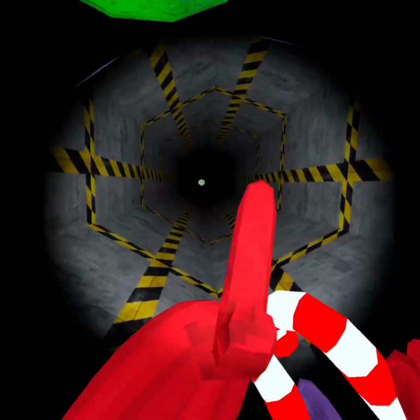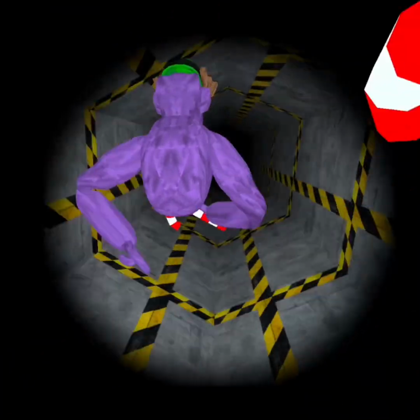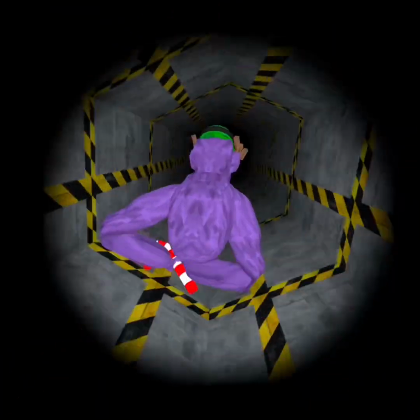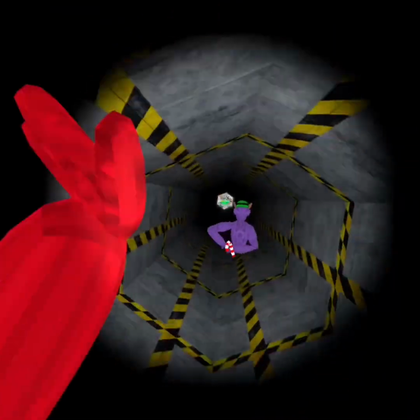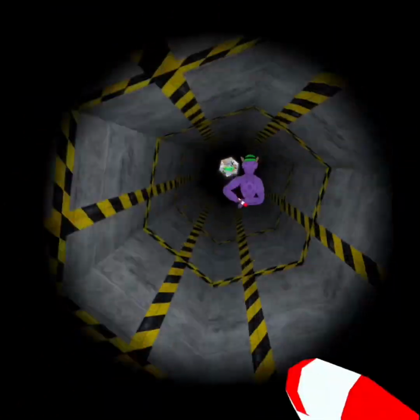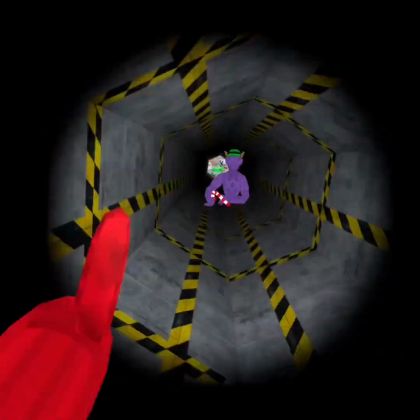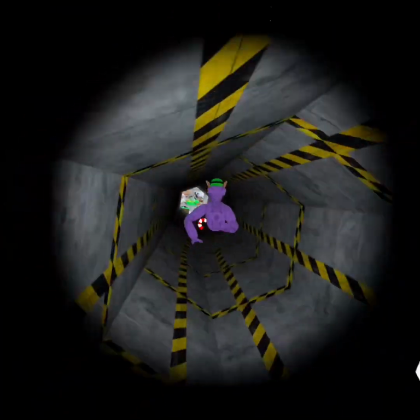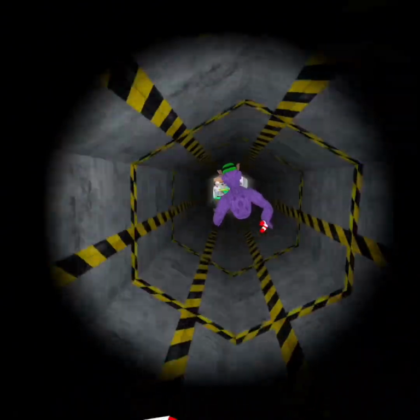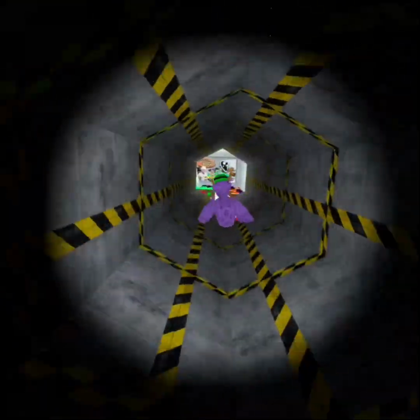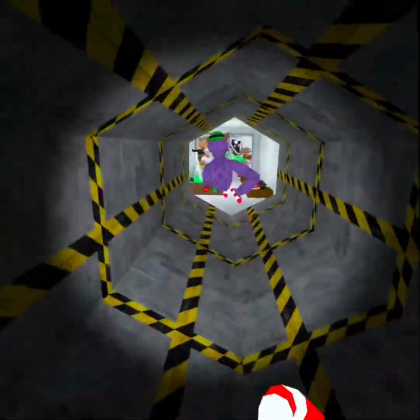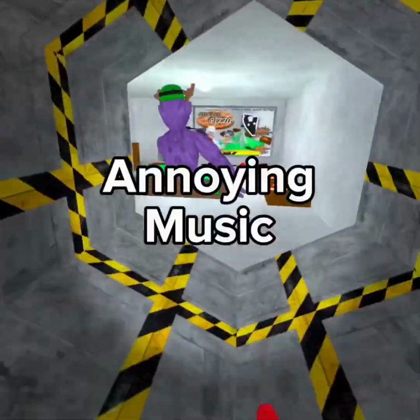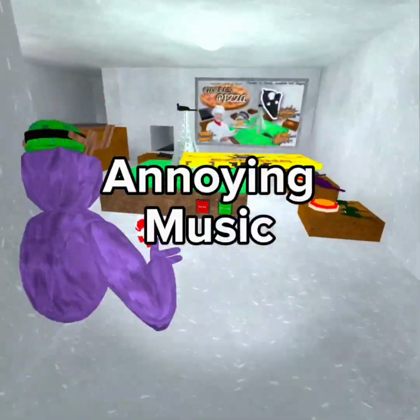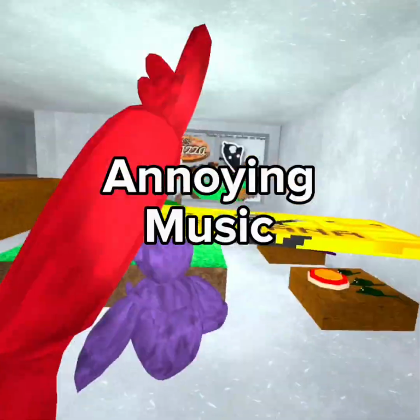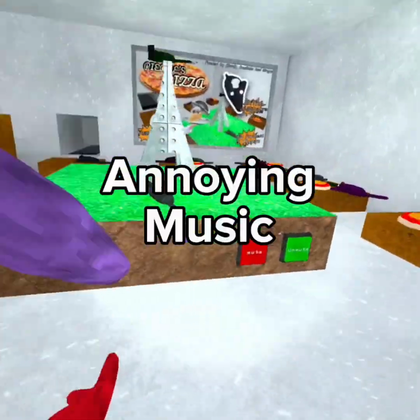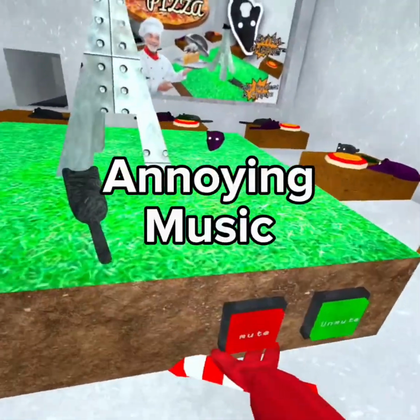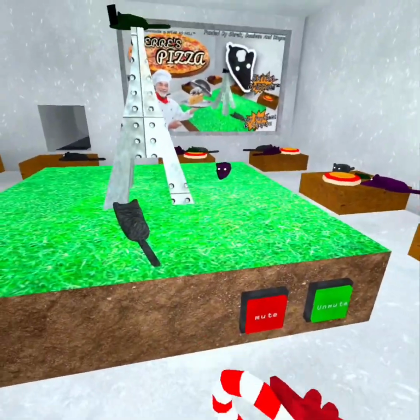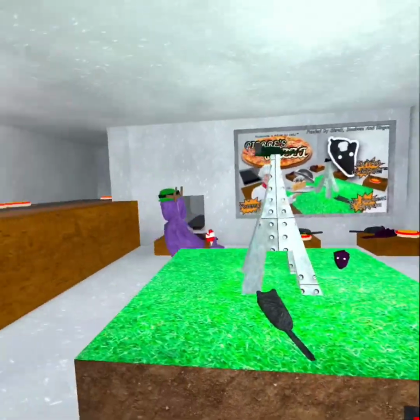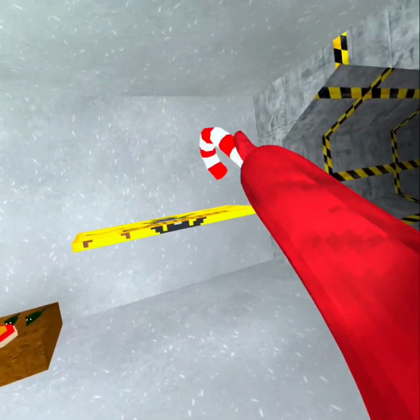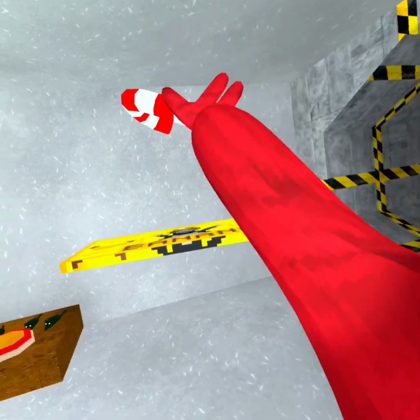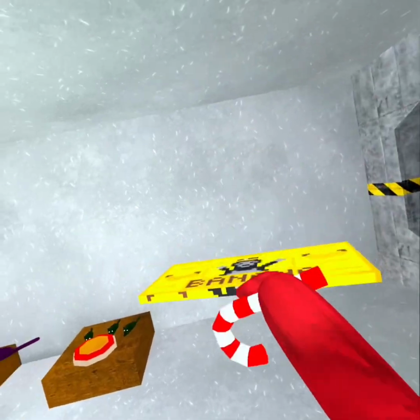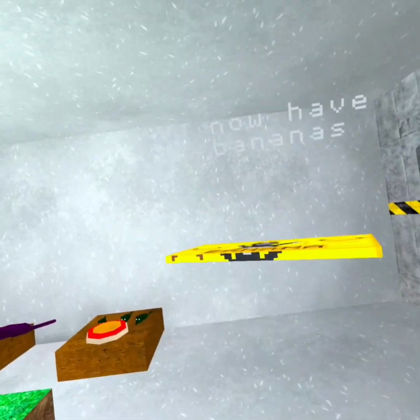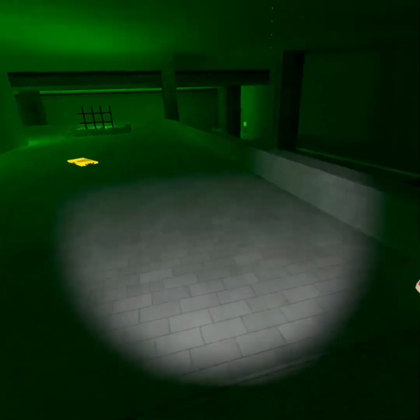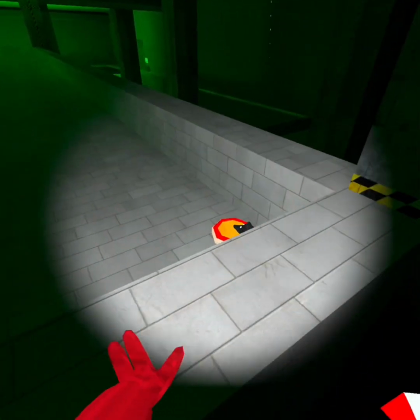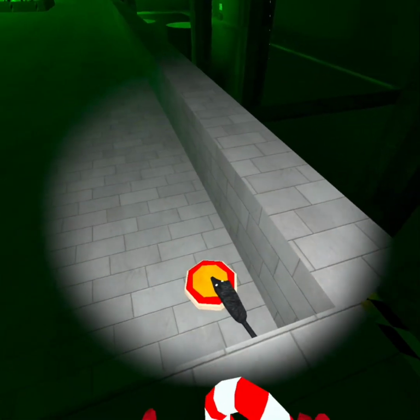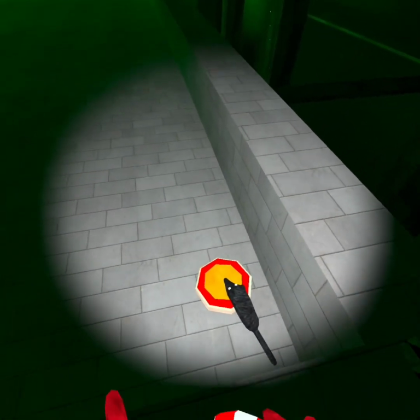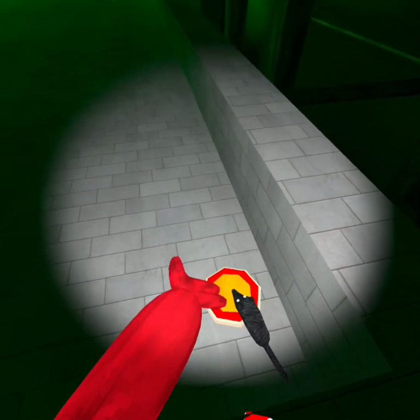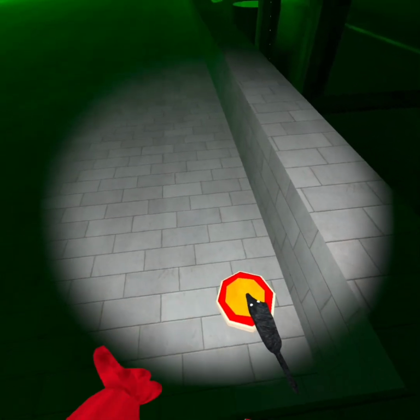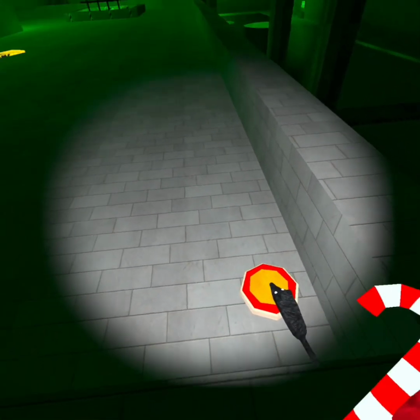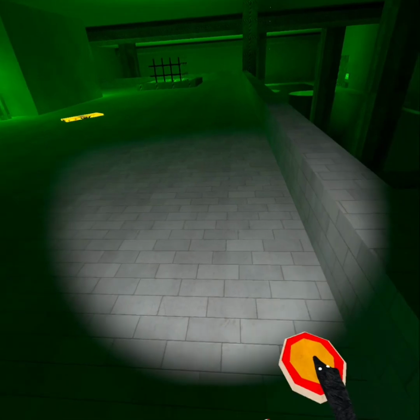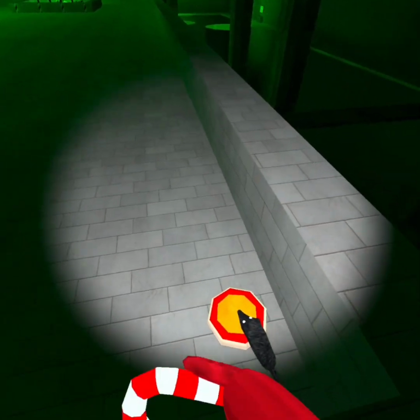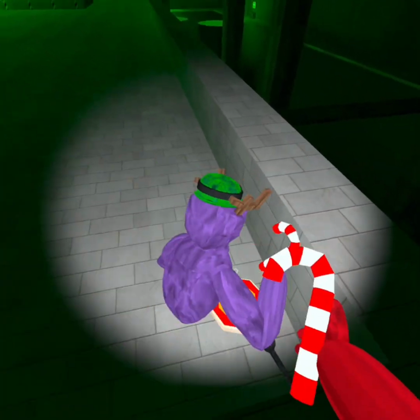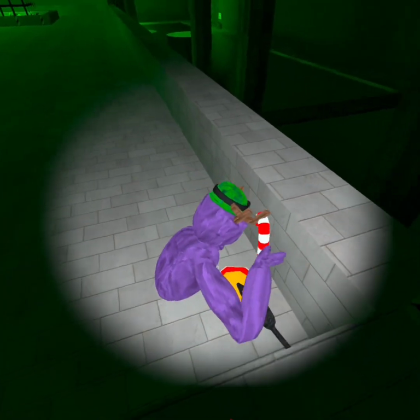The next one is in level seven. If you go in here there's like this long hallway and down here is the pizzeria.